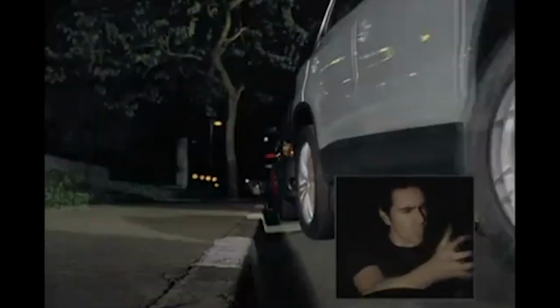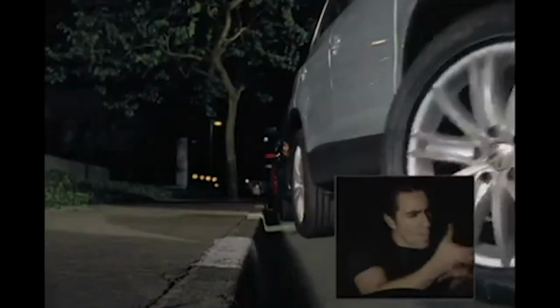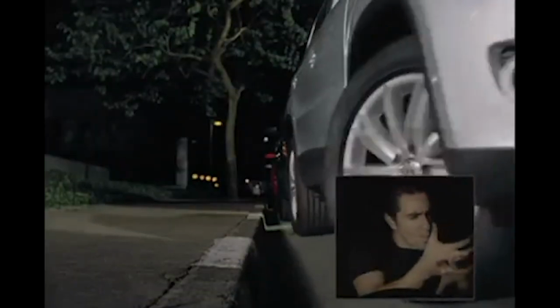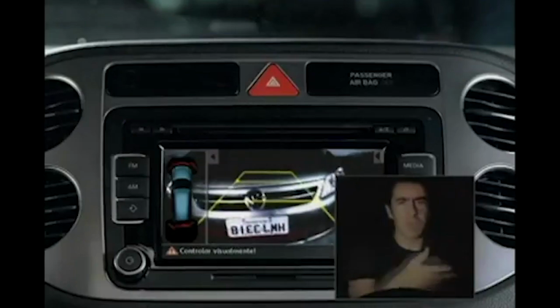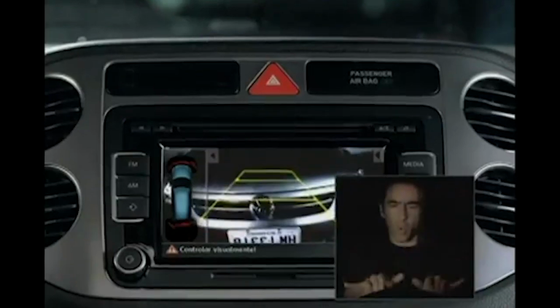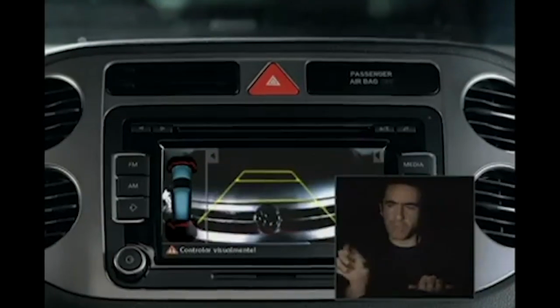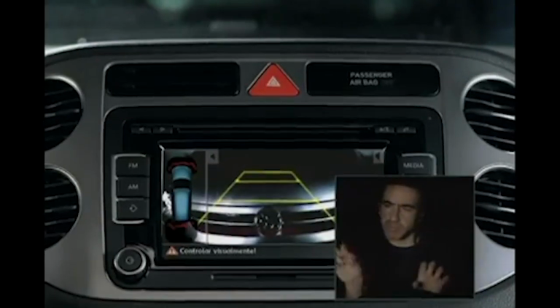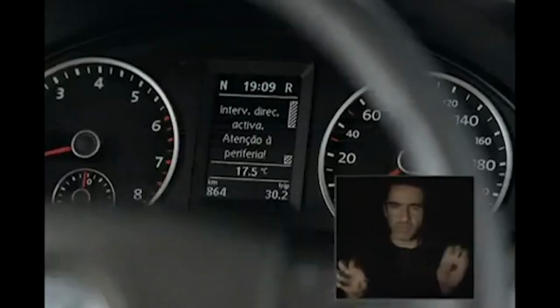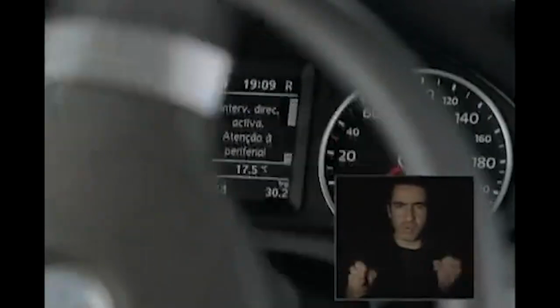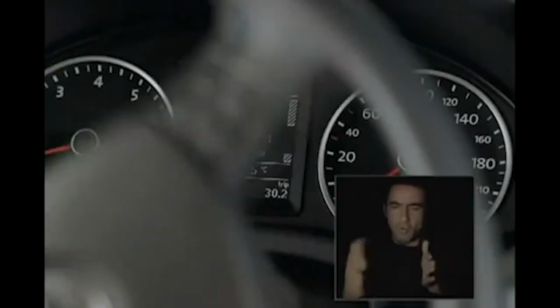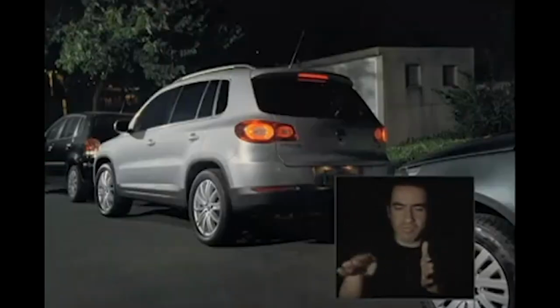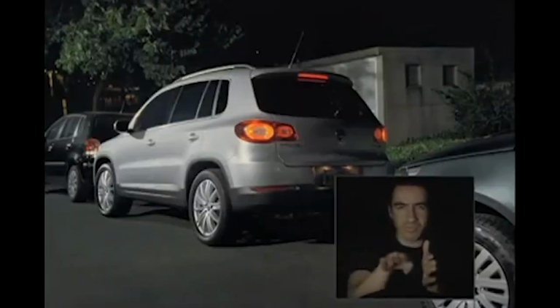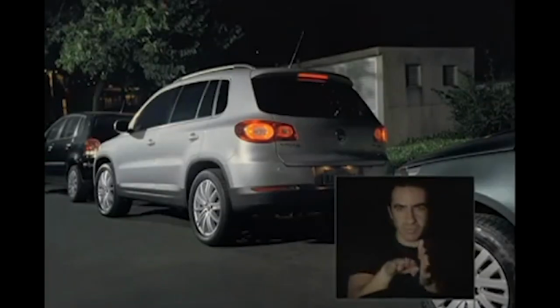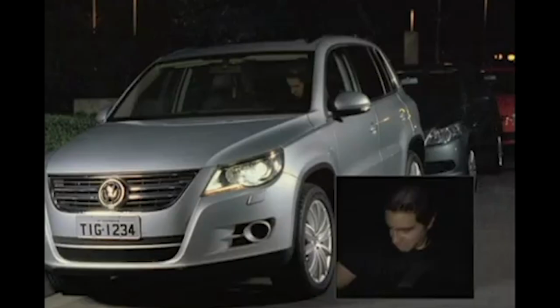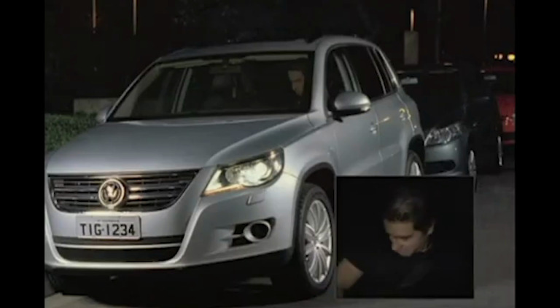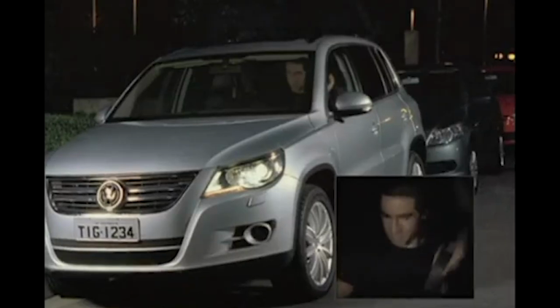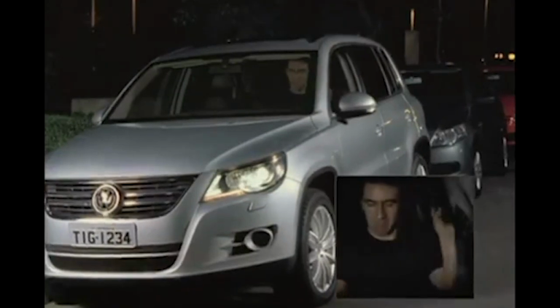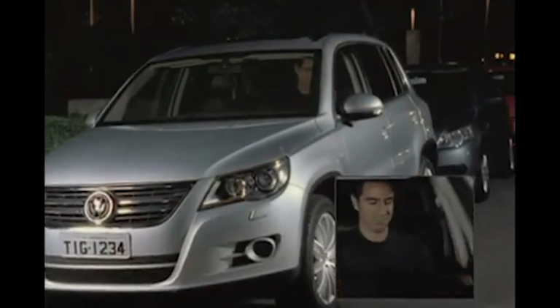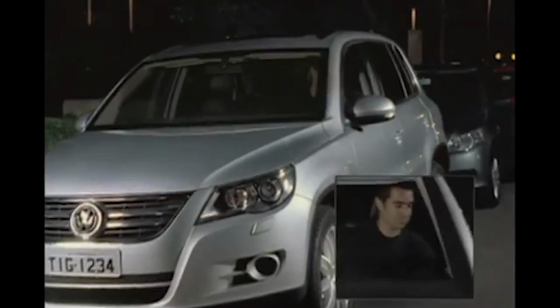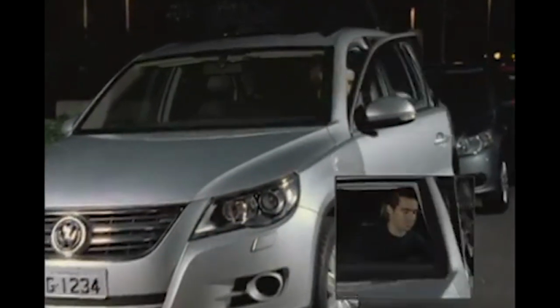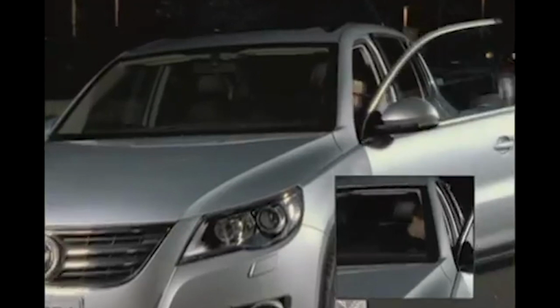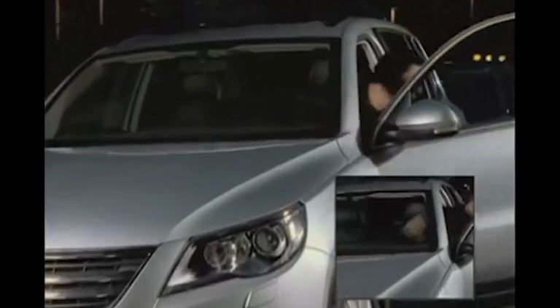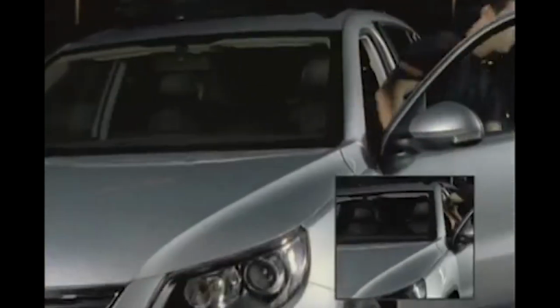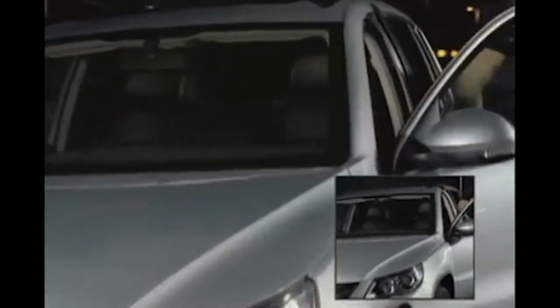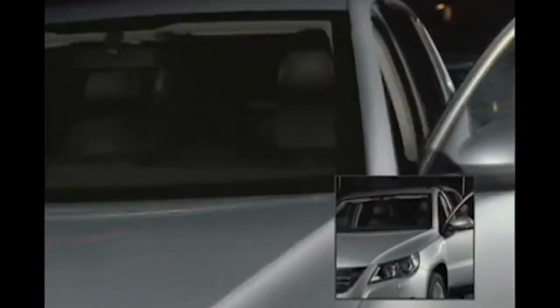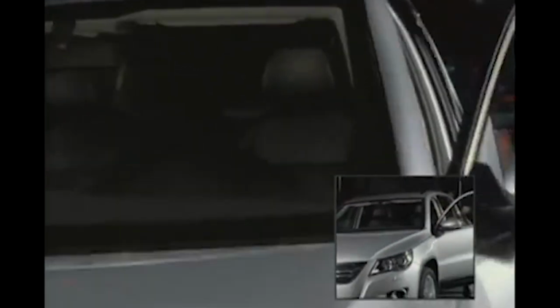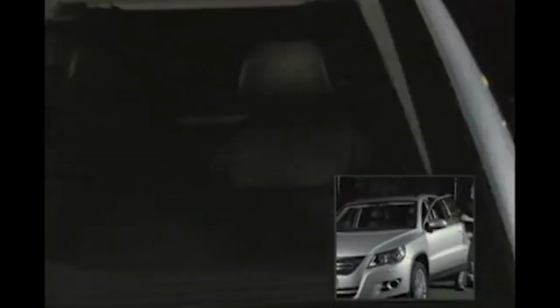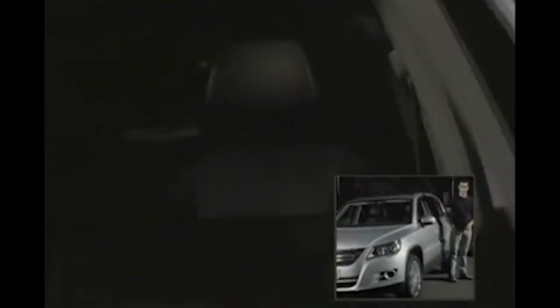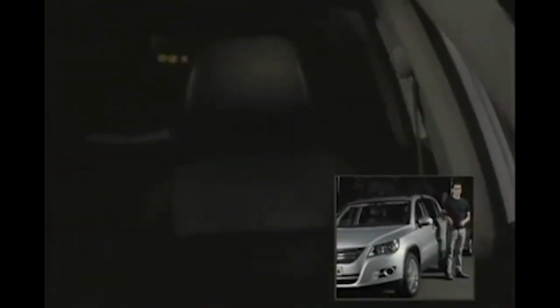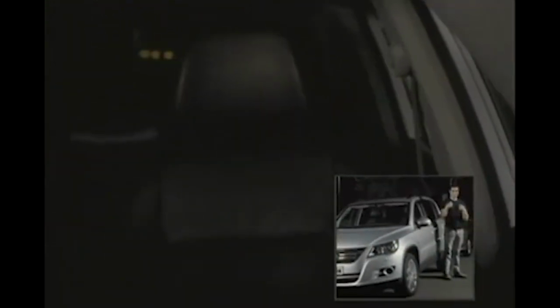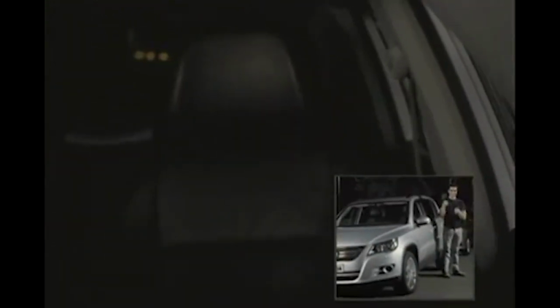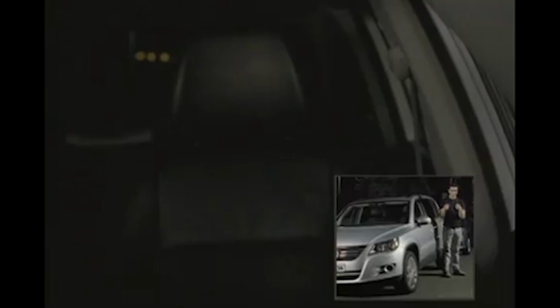Side sensors calculate the space, and the onboard computer maneuvers the car so you can park it like this, without touching the steering wheel.